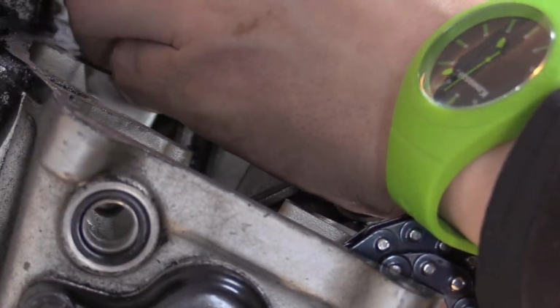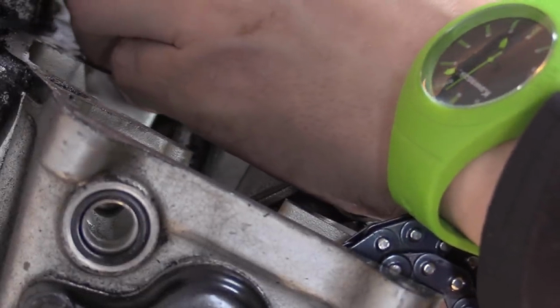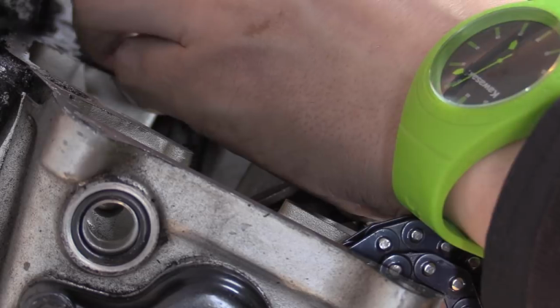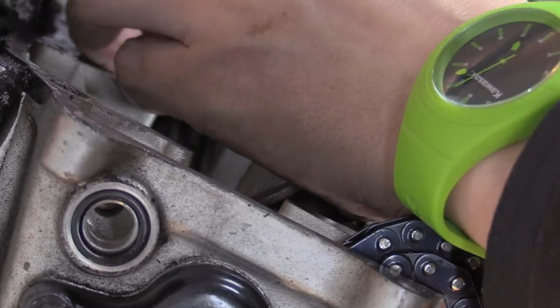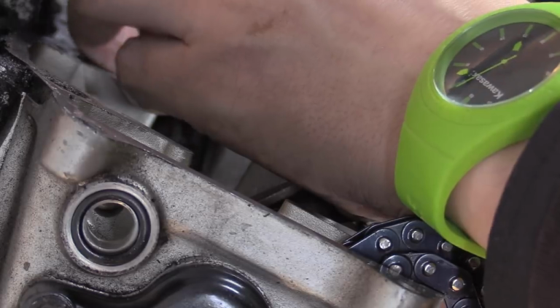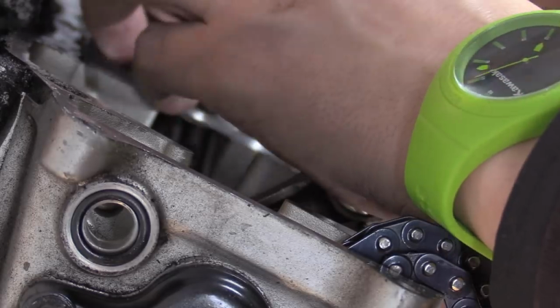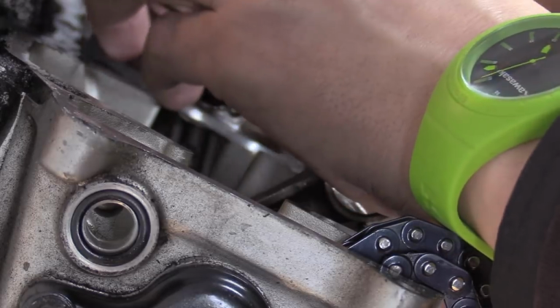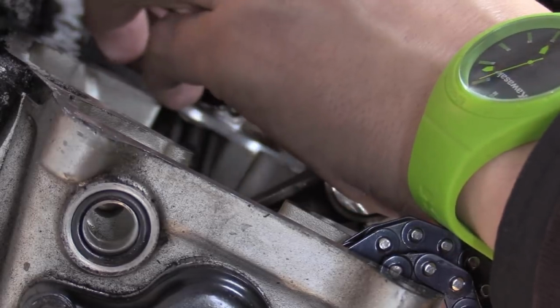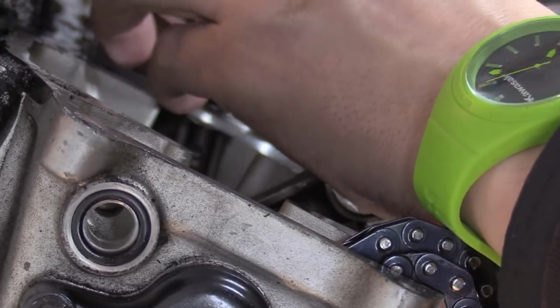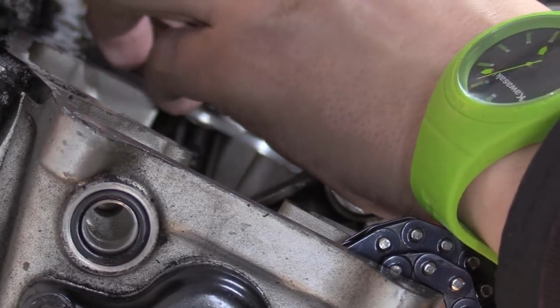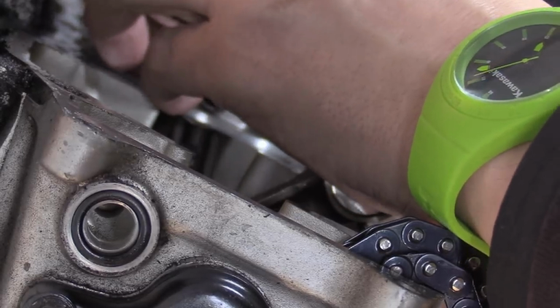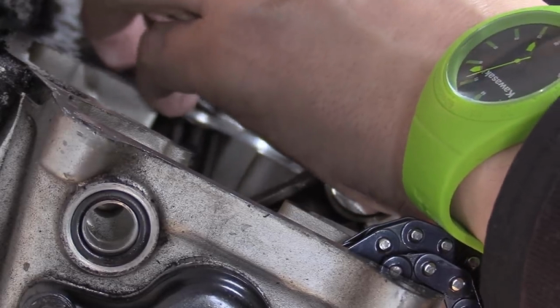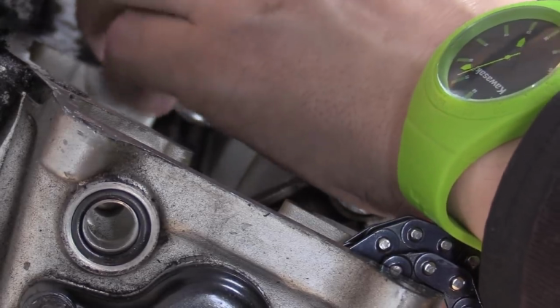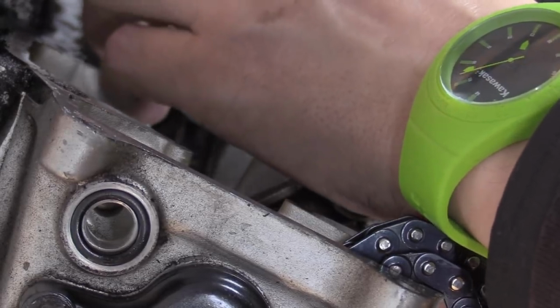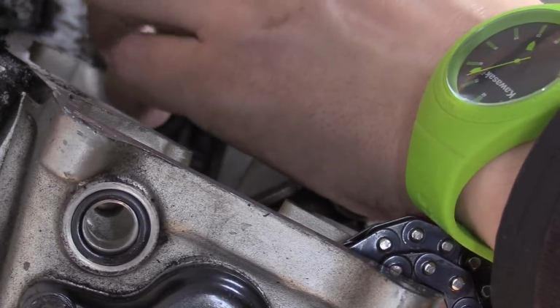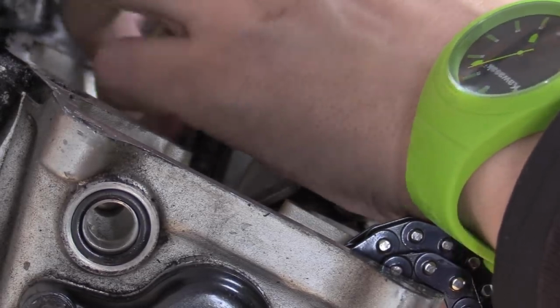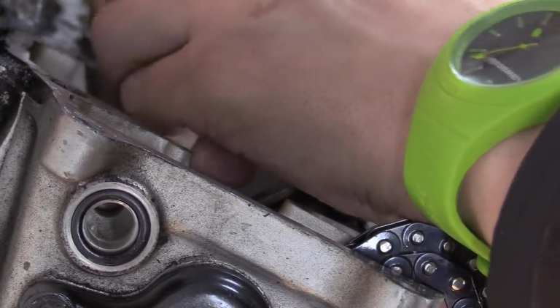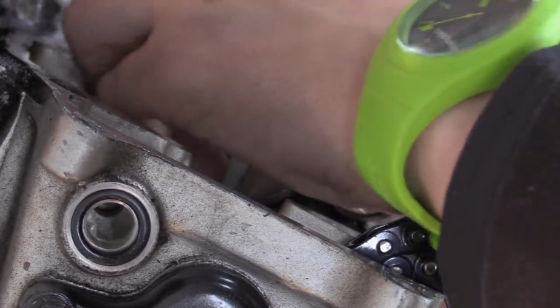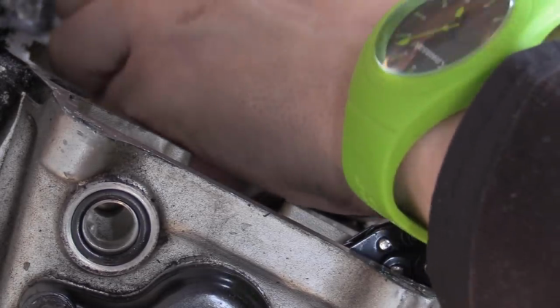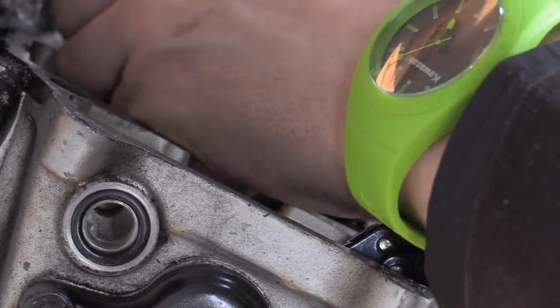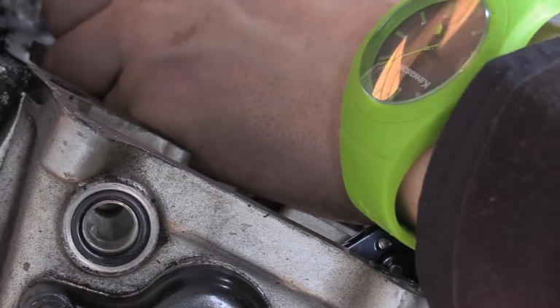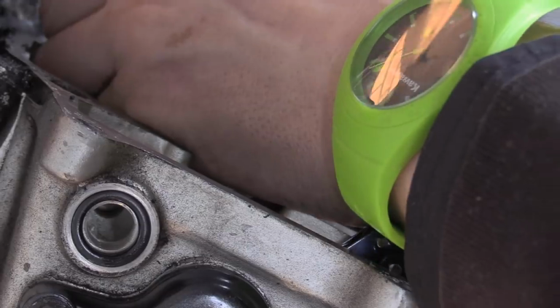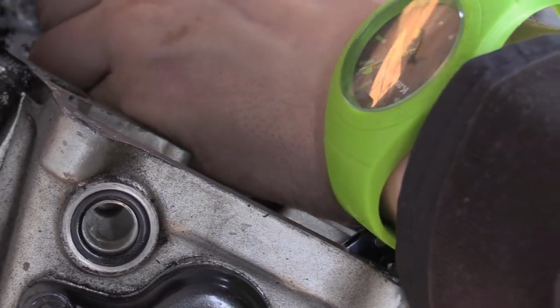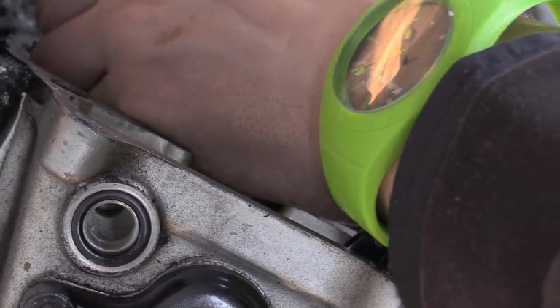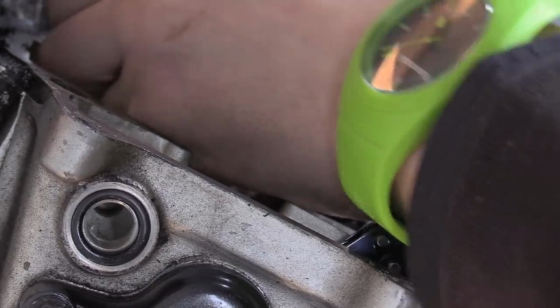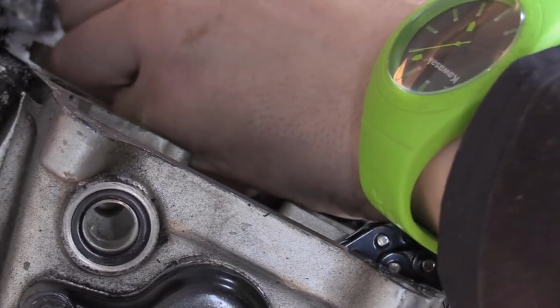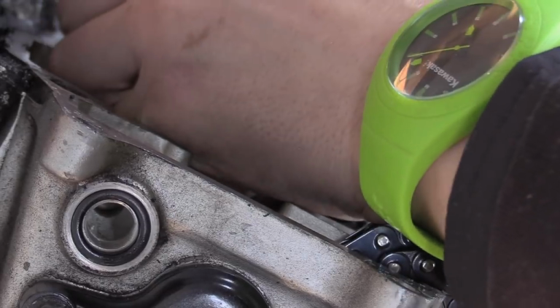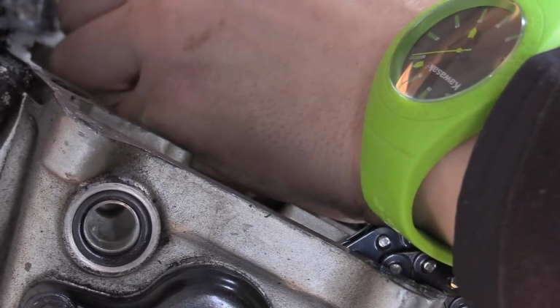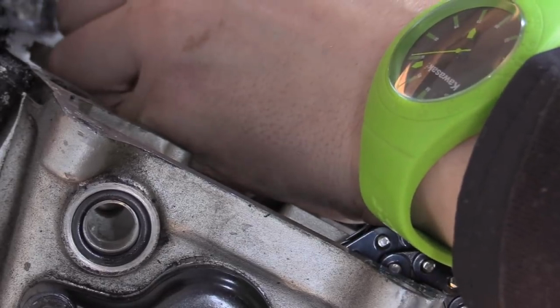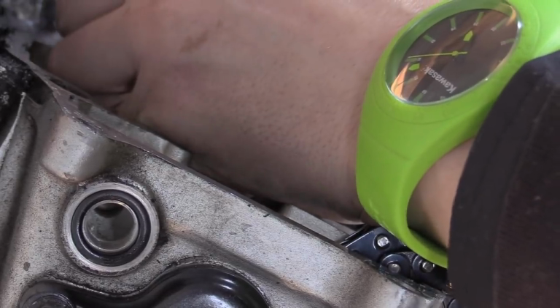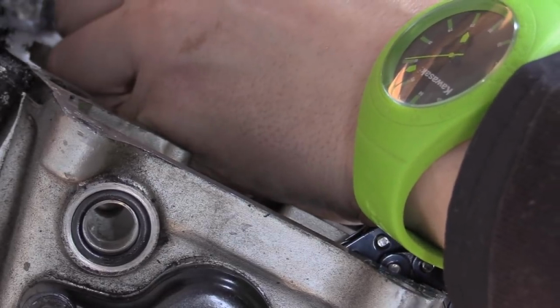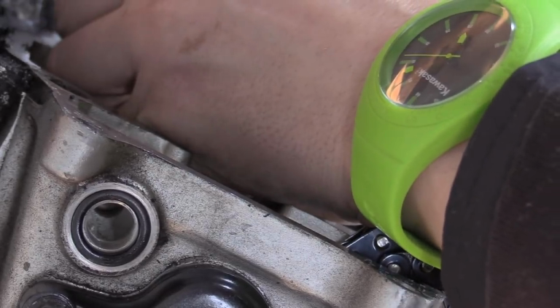It would be better if these pistons were at TDC, but this is a 2.2, so you're always going to have a bit of a problem. Either way you can rotate your crank to get a better purchase on things.